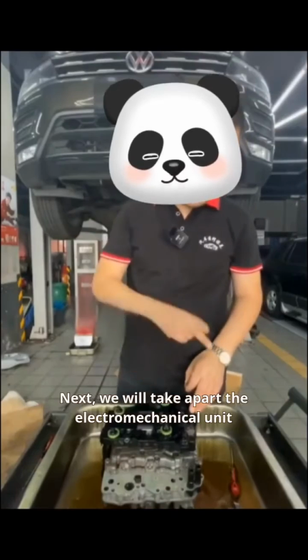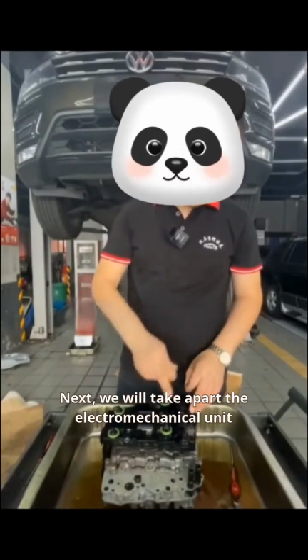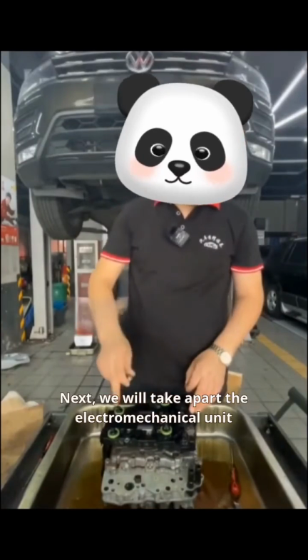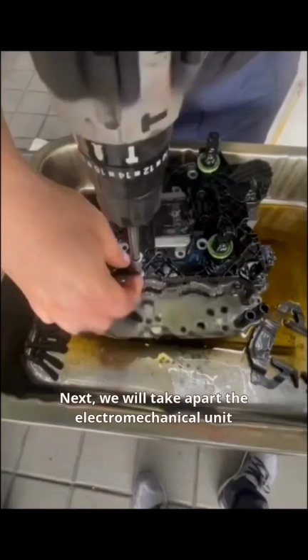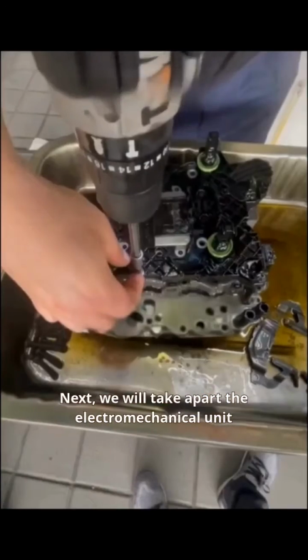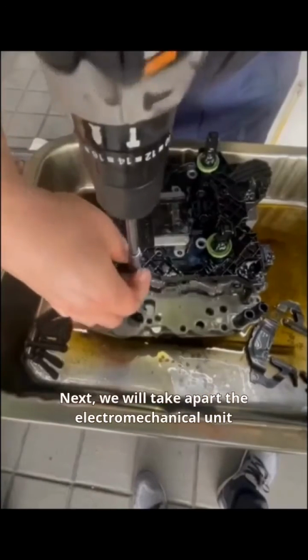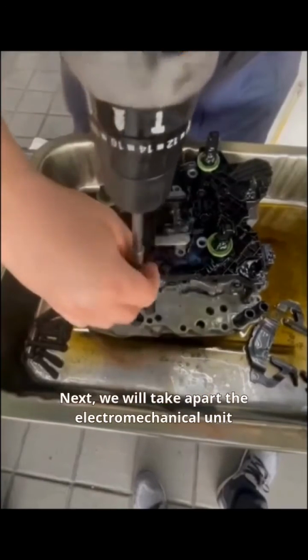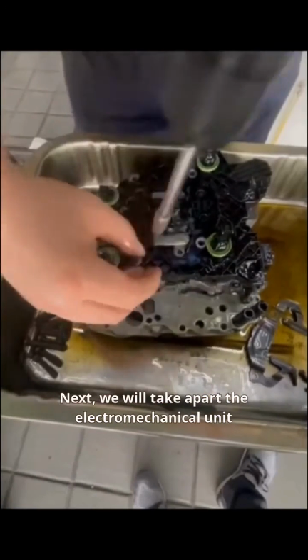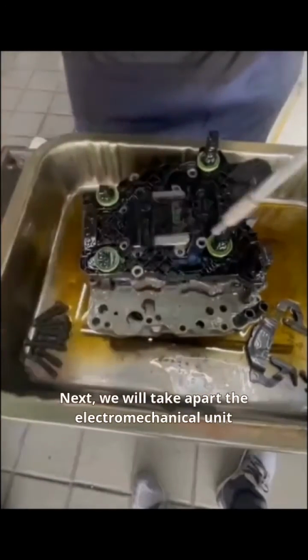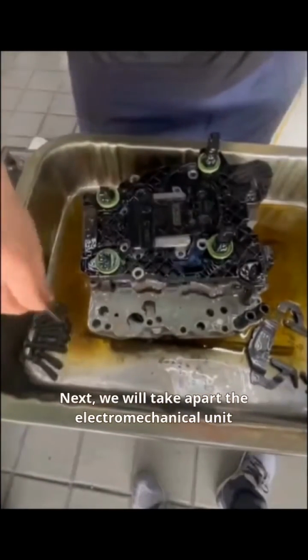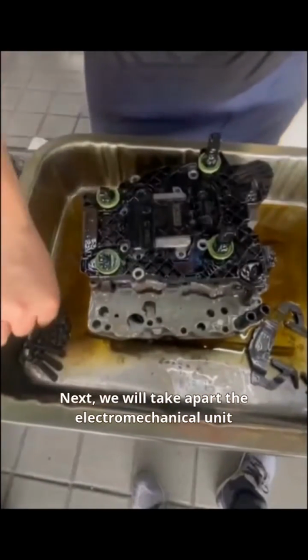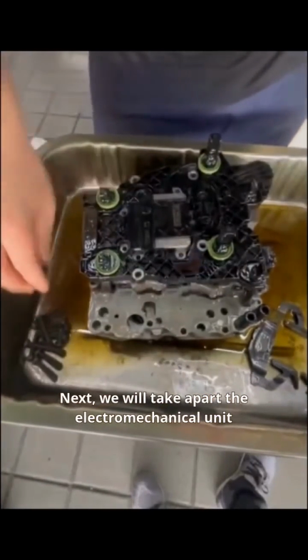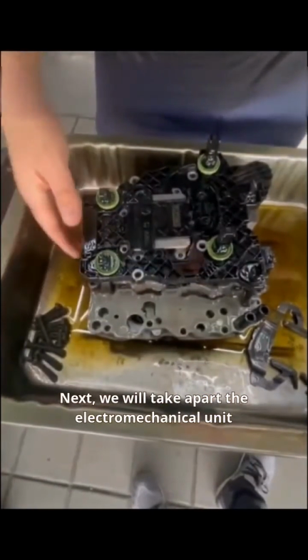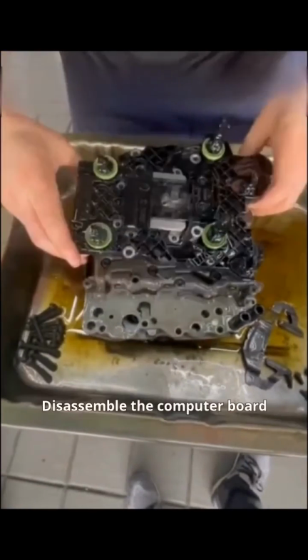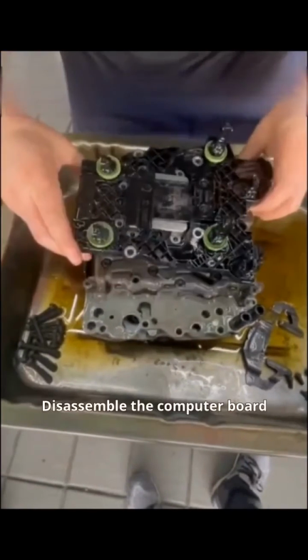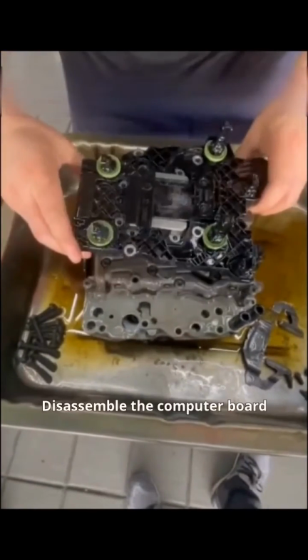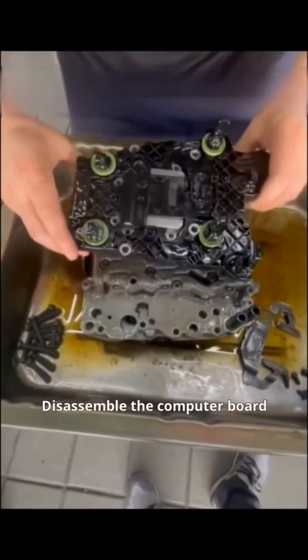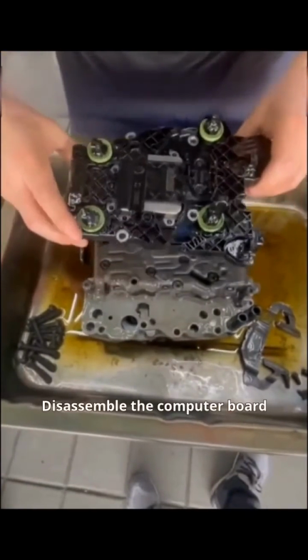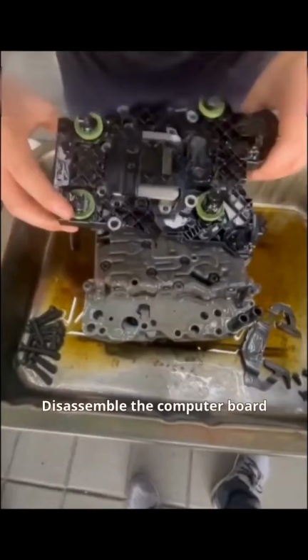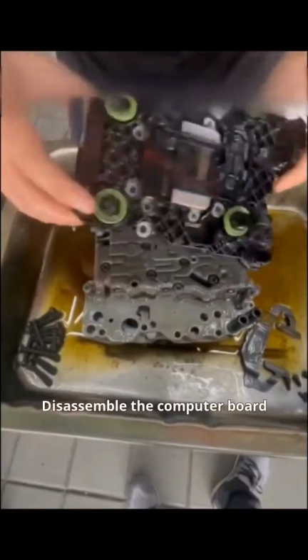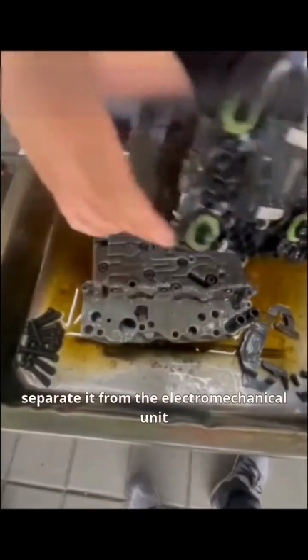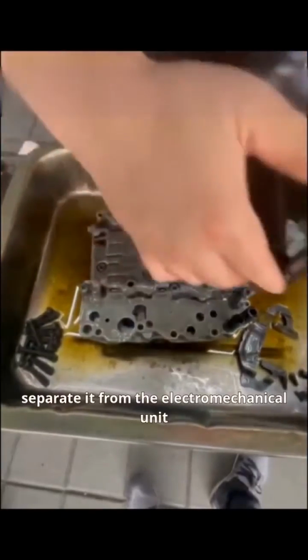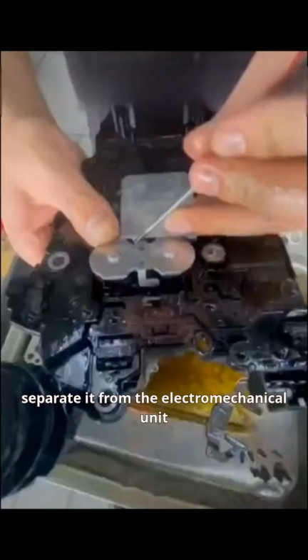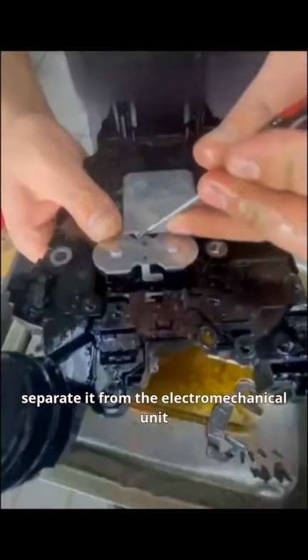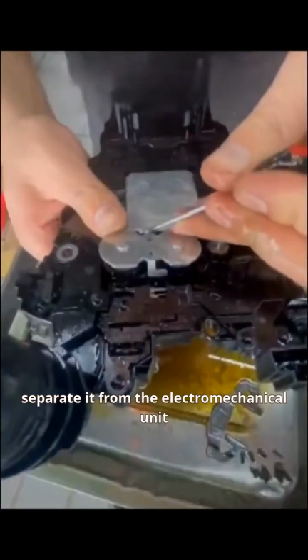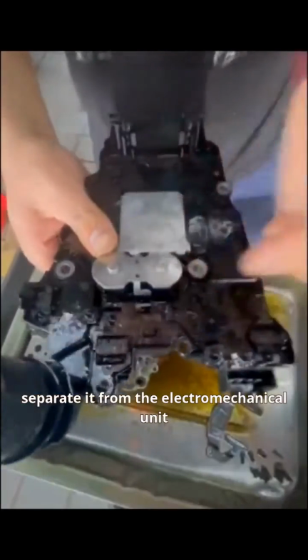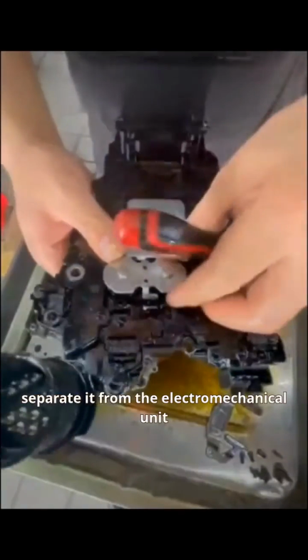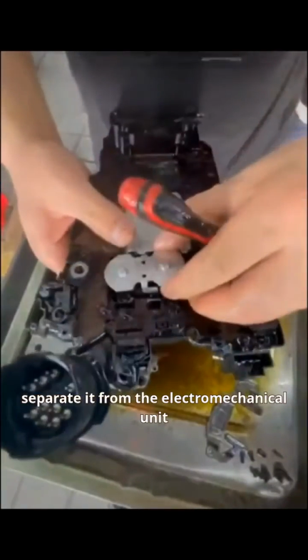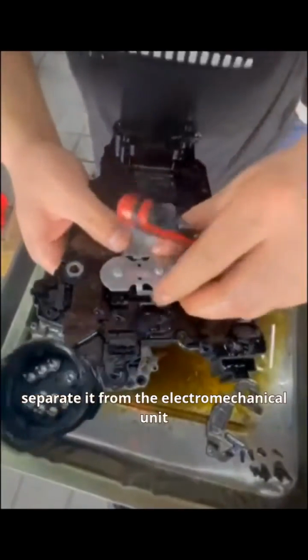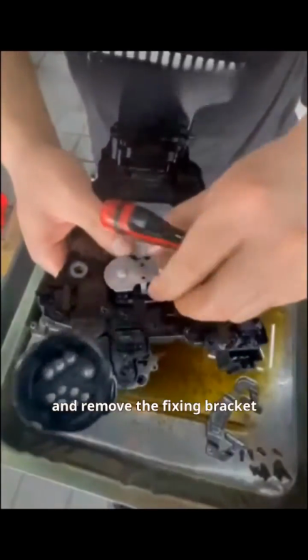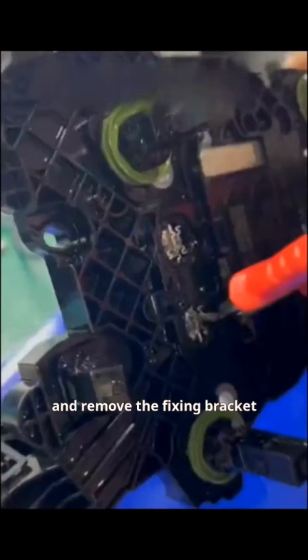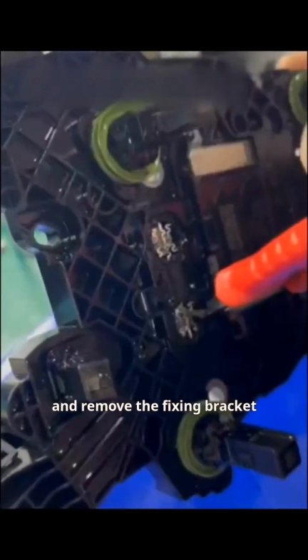Next, we will take apart the electromechanical unit, disassemble the computer board, separate it from the electromechanical unit, and remove the fixing bracket.